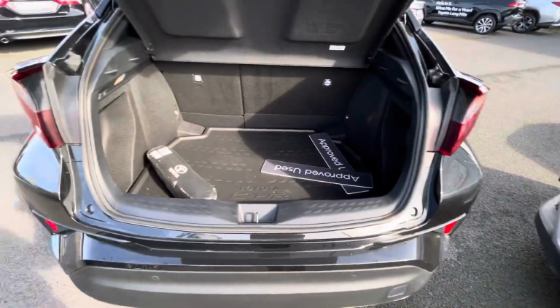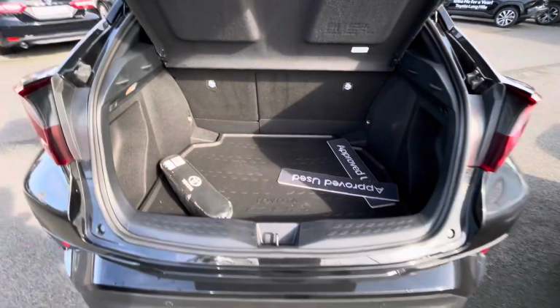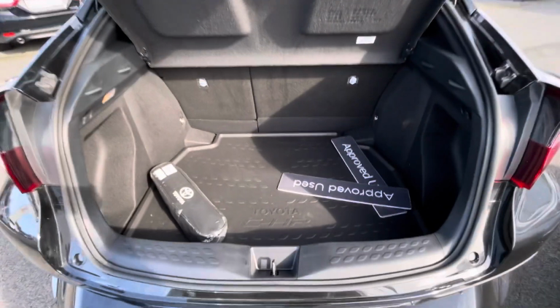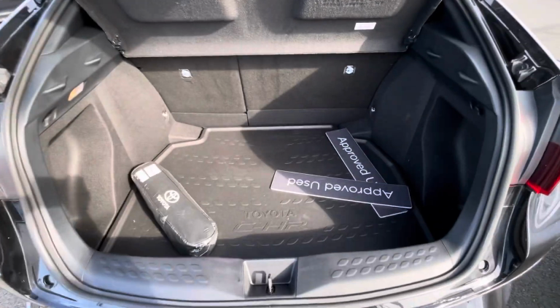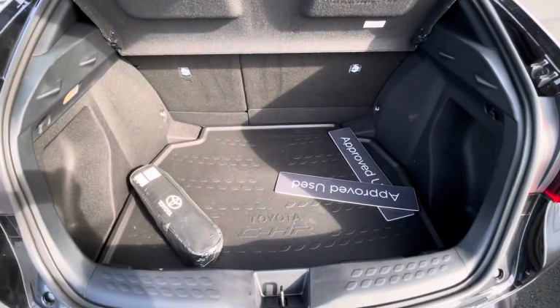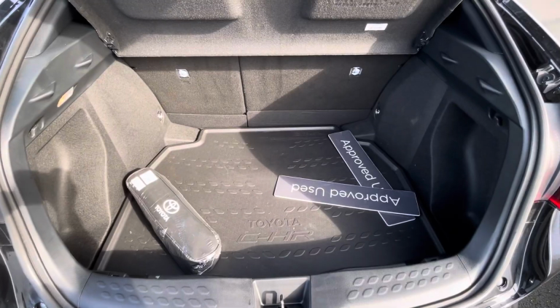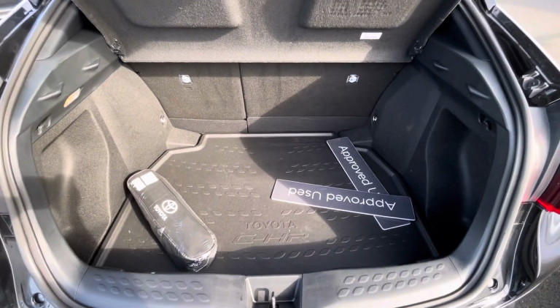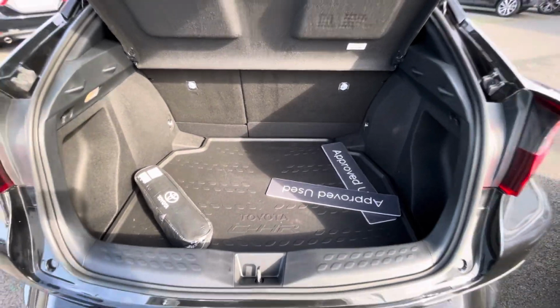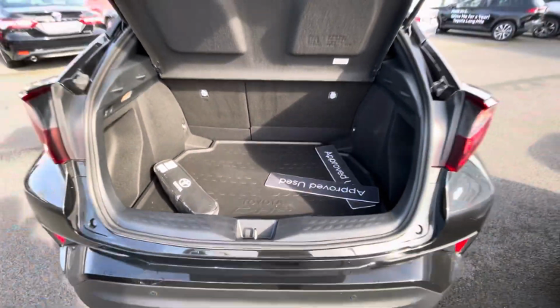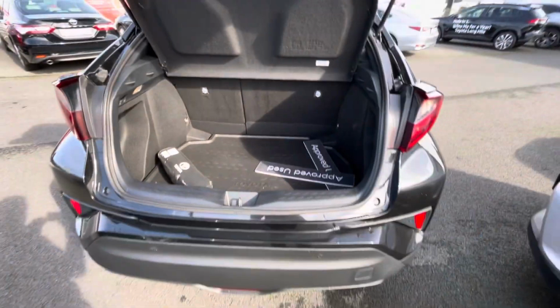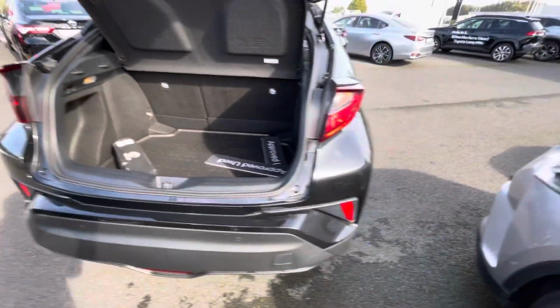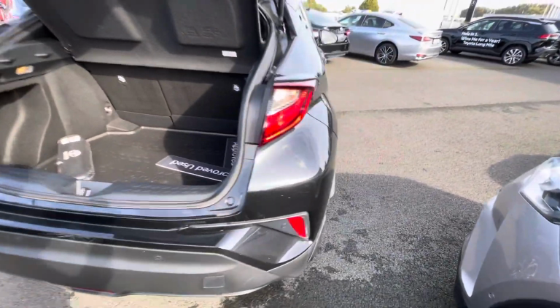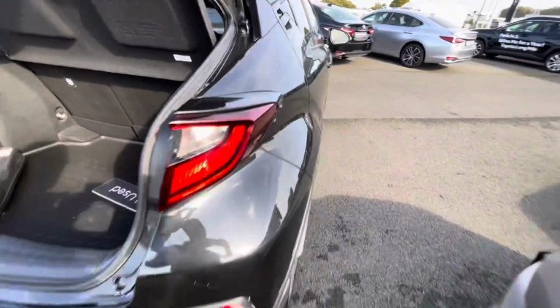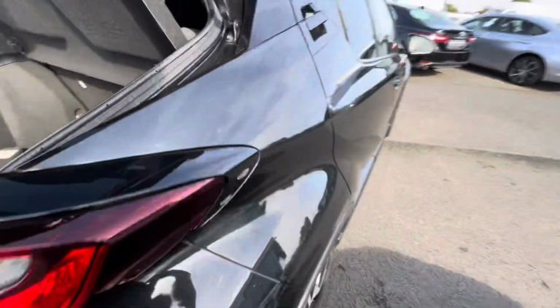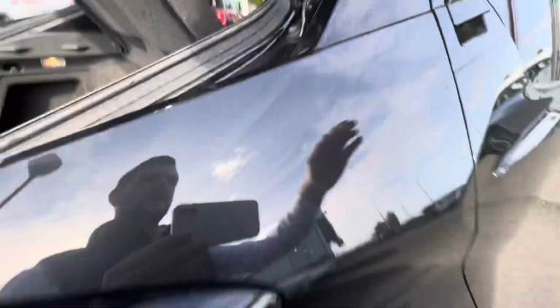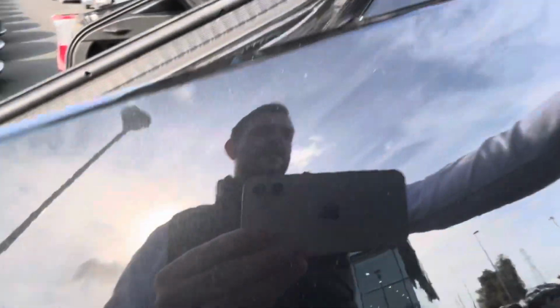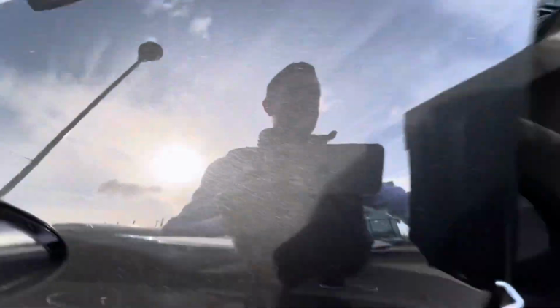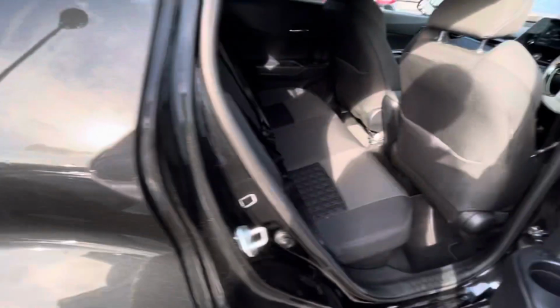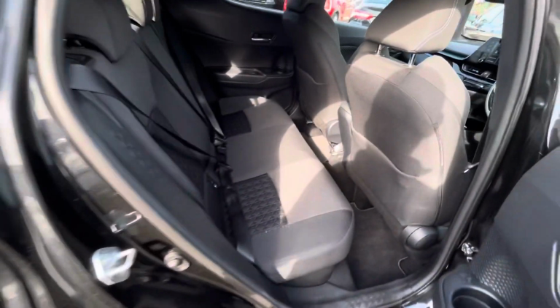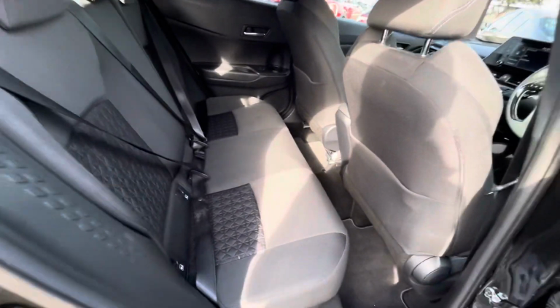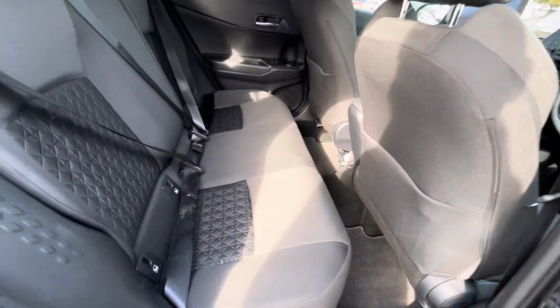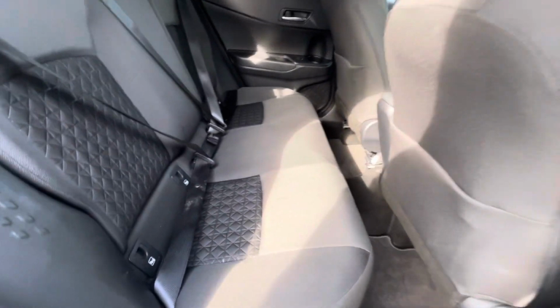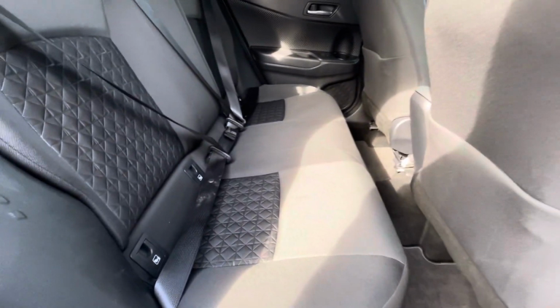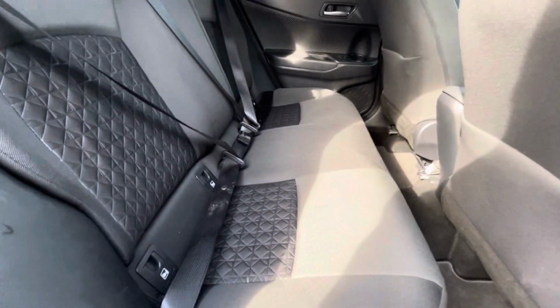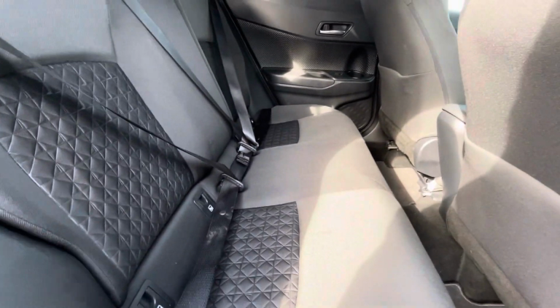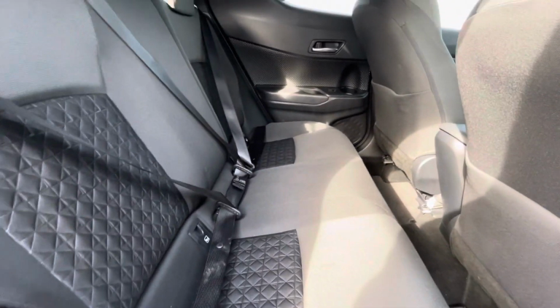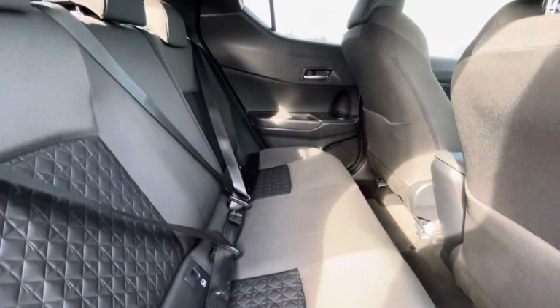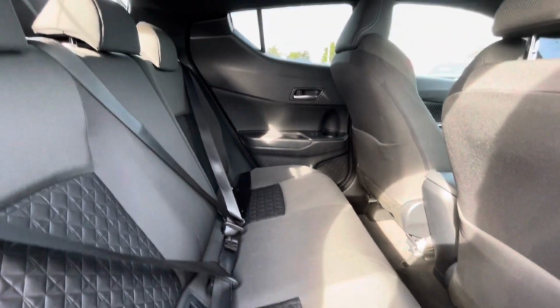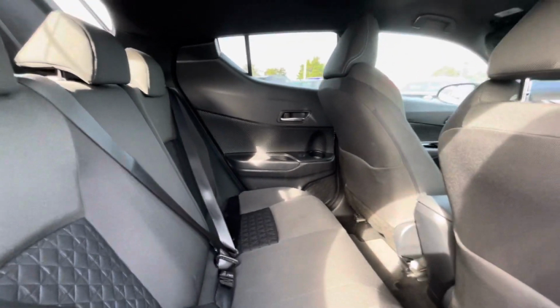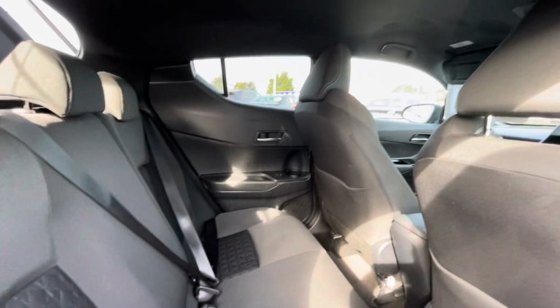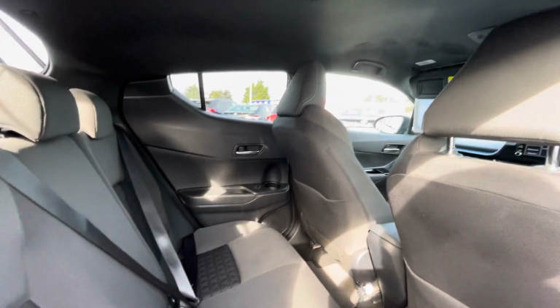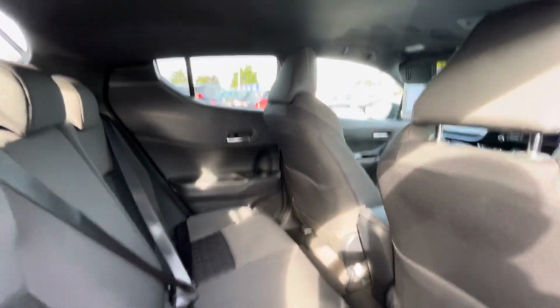Into the back of the car you have a good-sized boot area with plenty of space. Cloth interior with isofix points on both sides of the back of the car, and full black hair cloth seating.